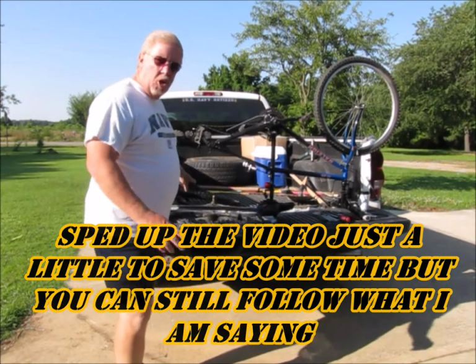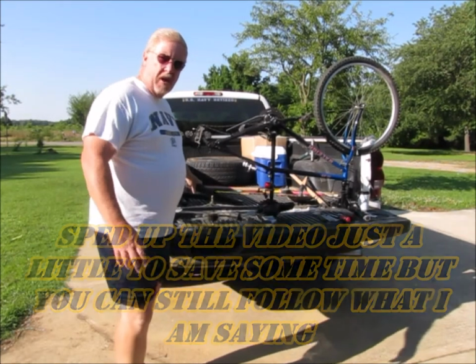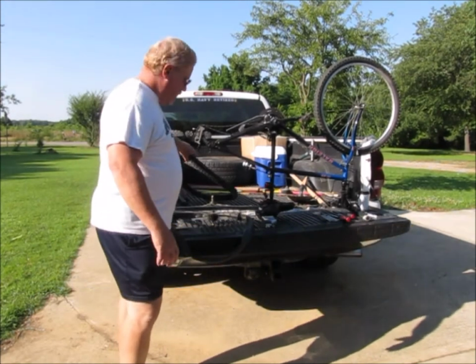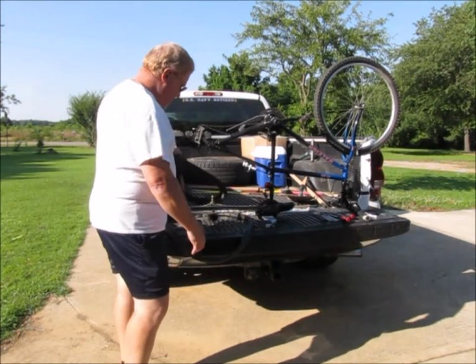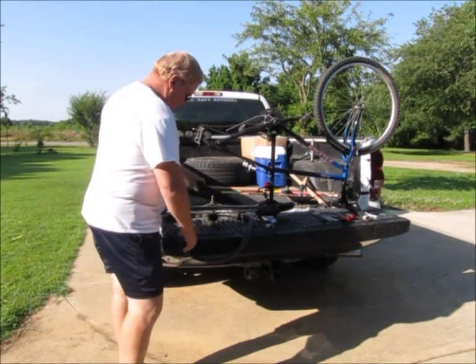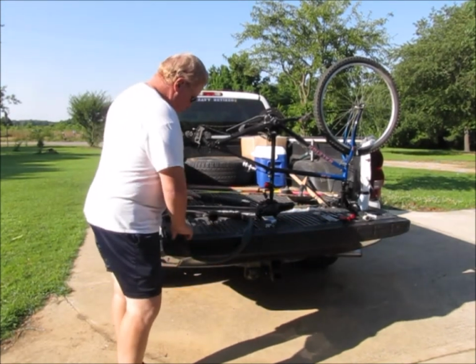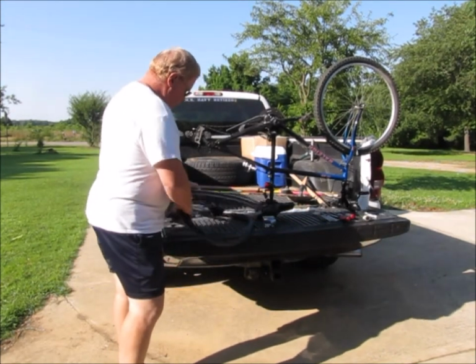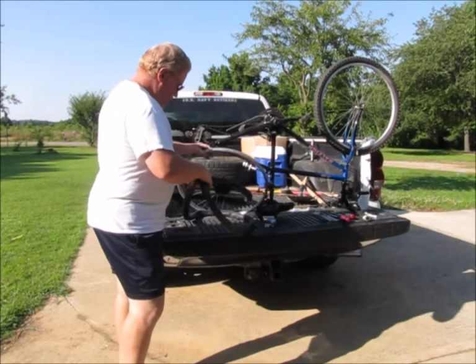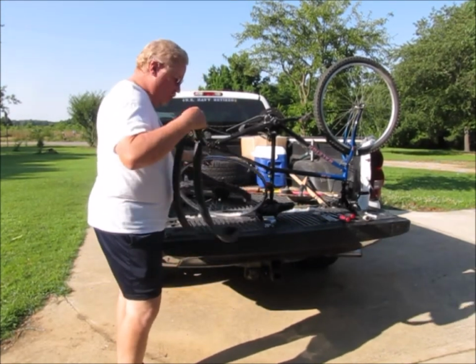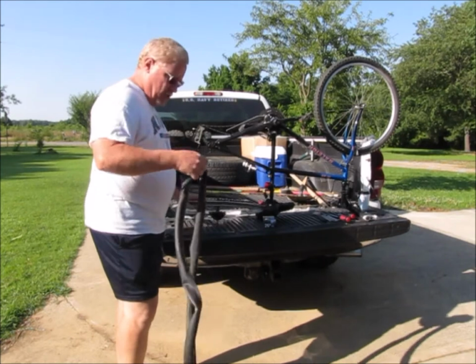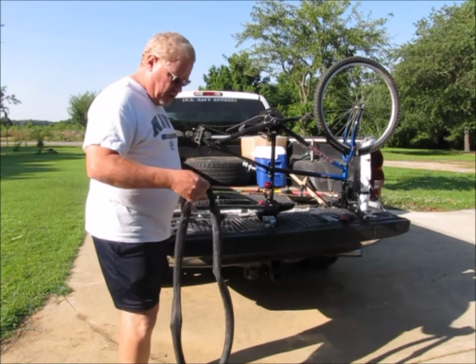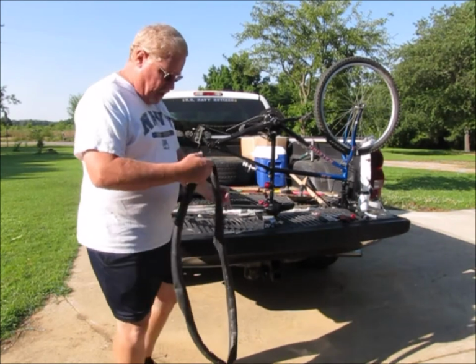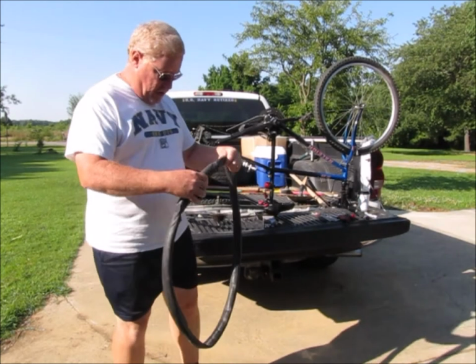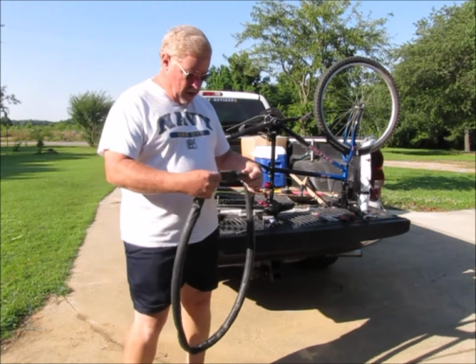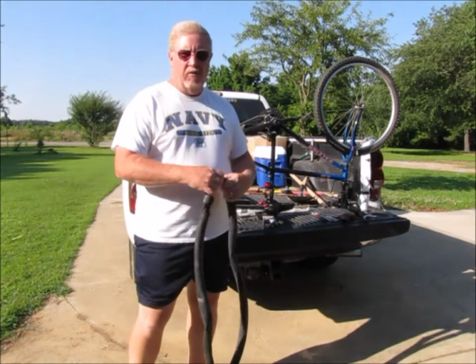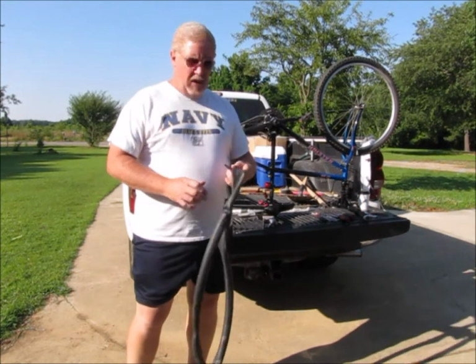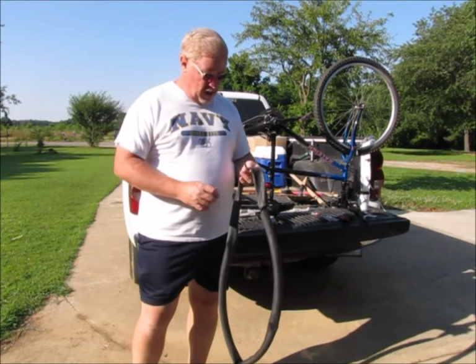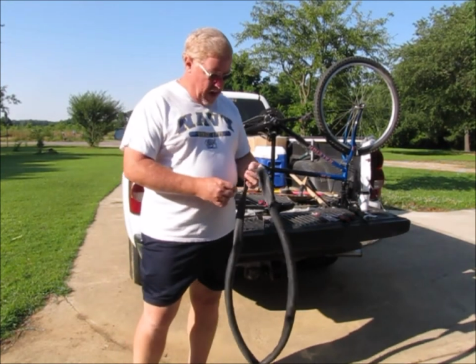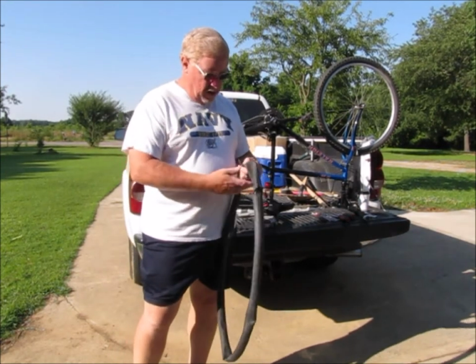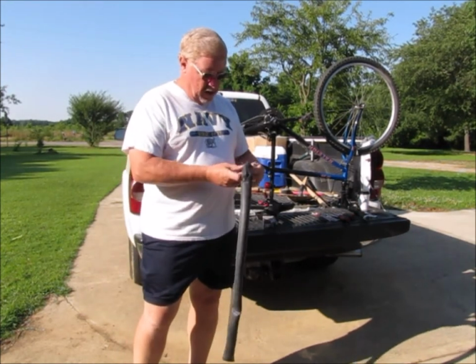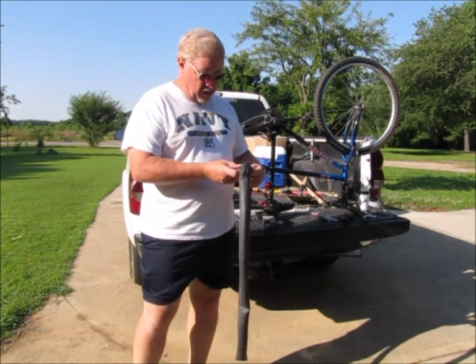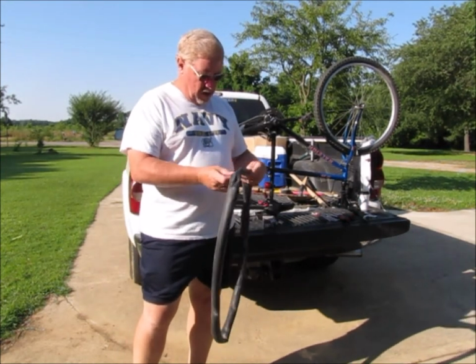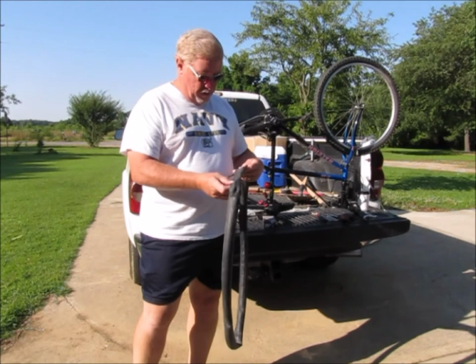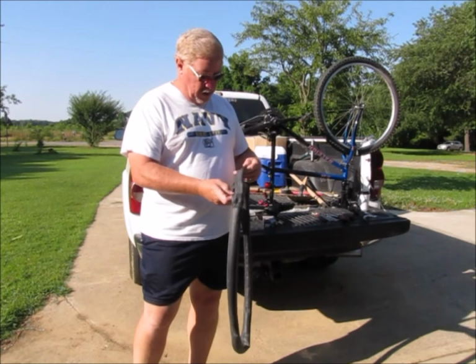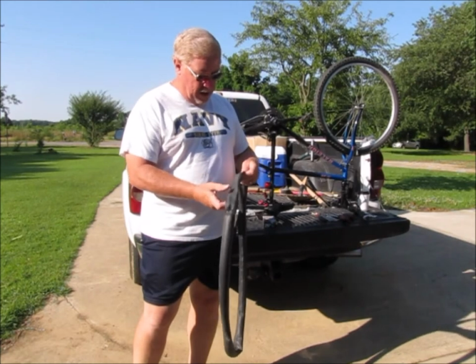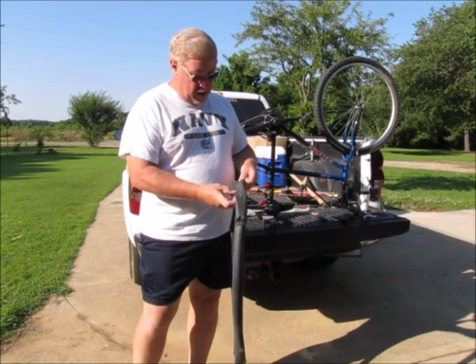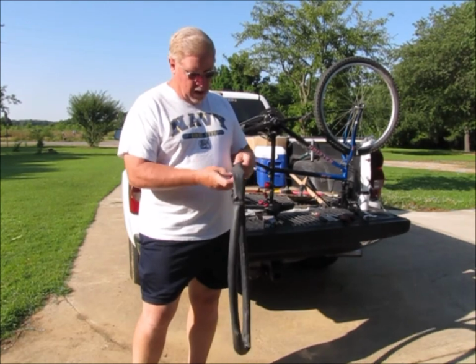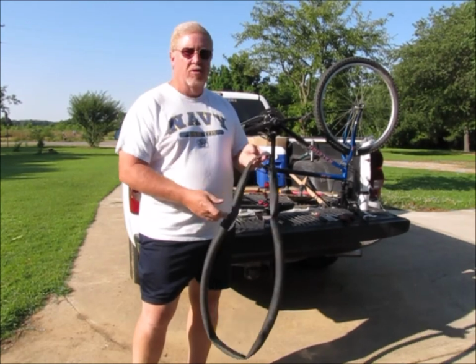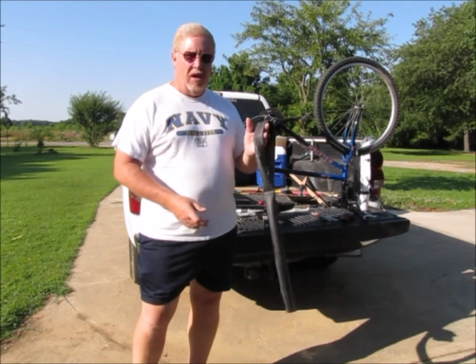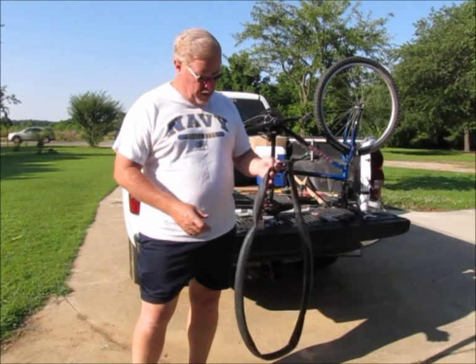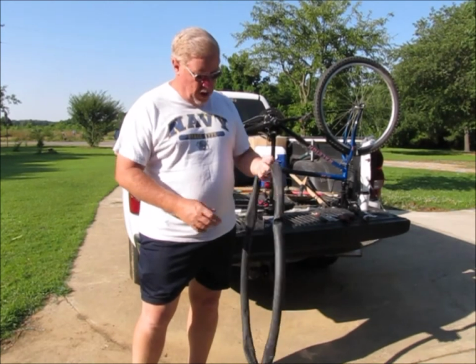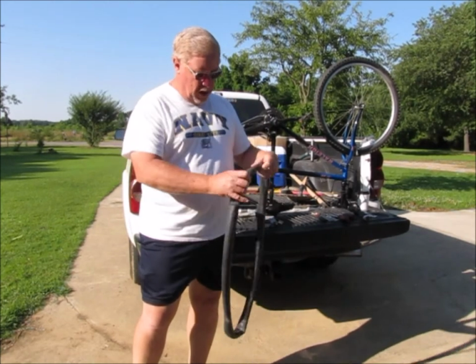This is Ernie's bike and she came out this morning — a nice morning — she wanted to take a bike ride. Unfortunately, the back tire on her bike was flat and this inner tube has got a small pin hole in it.